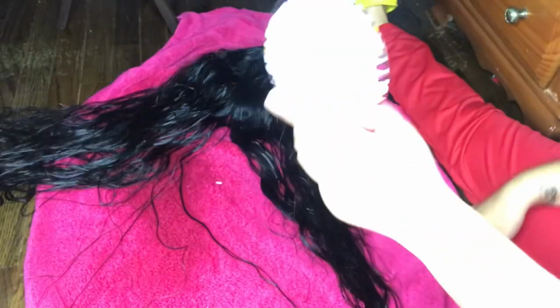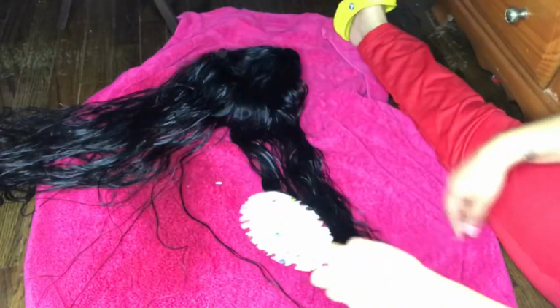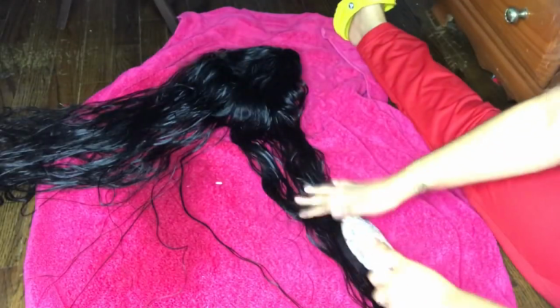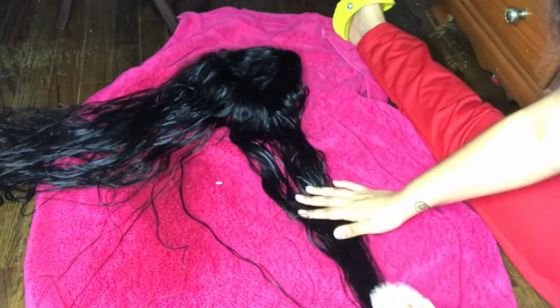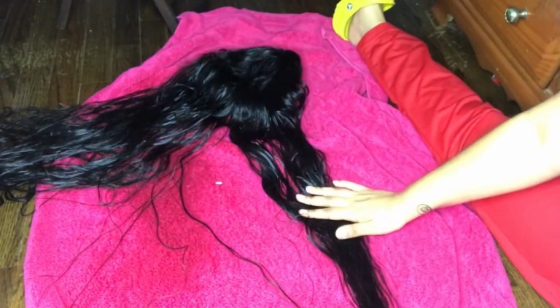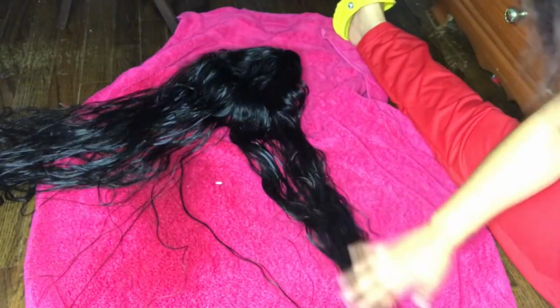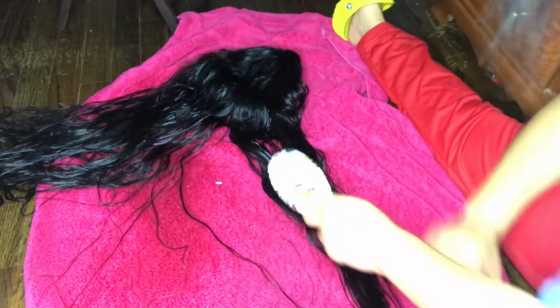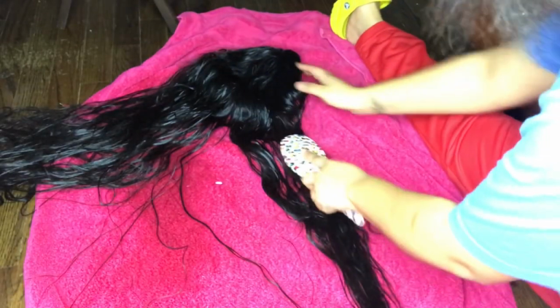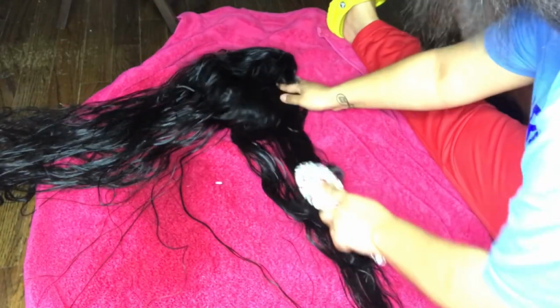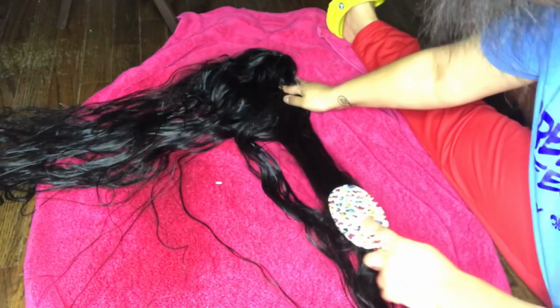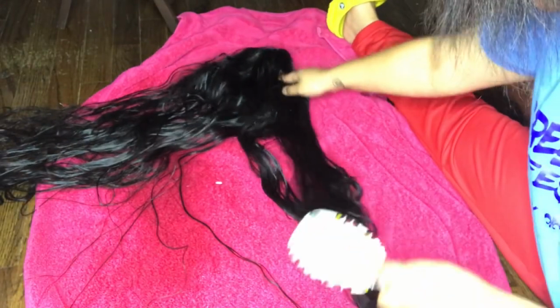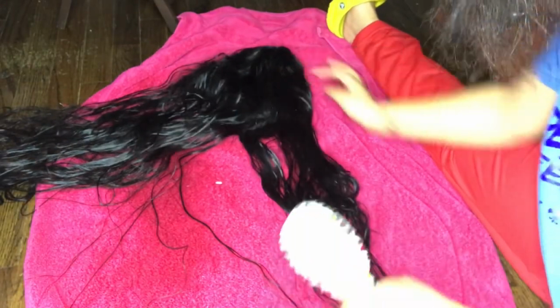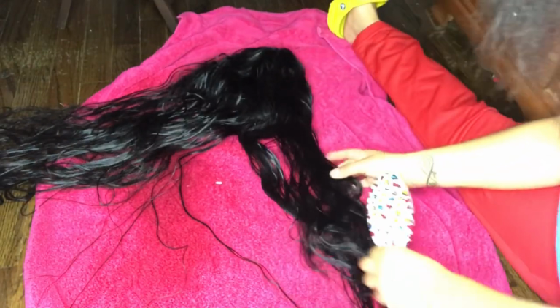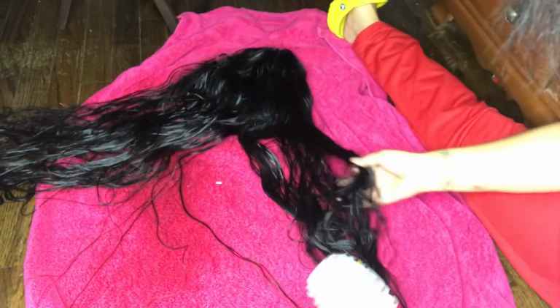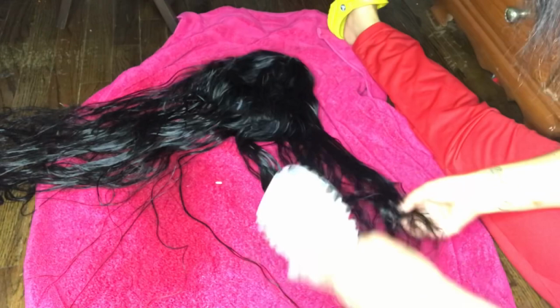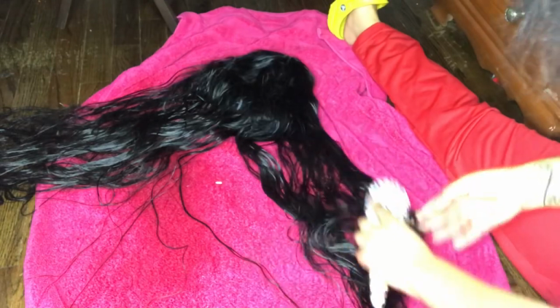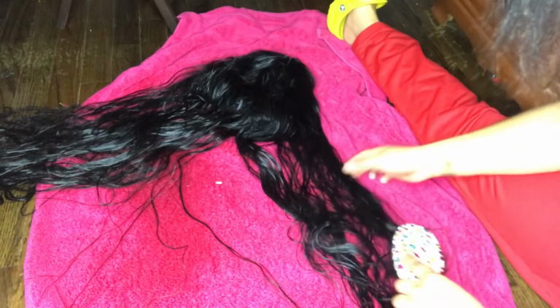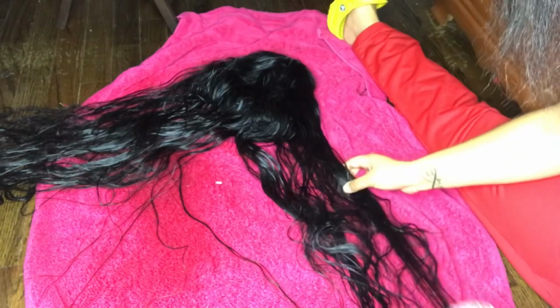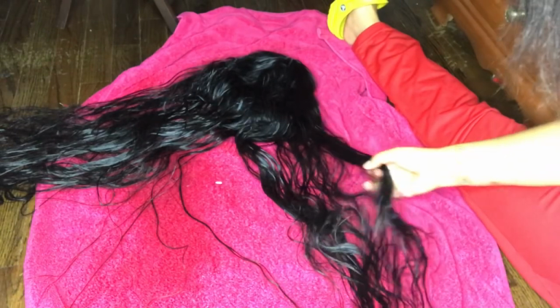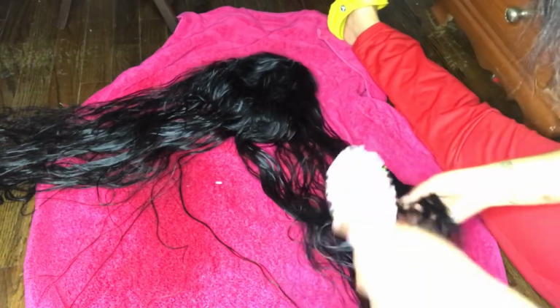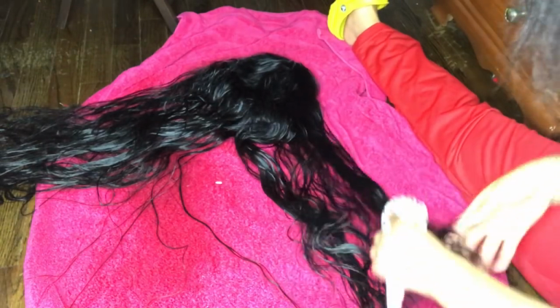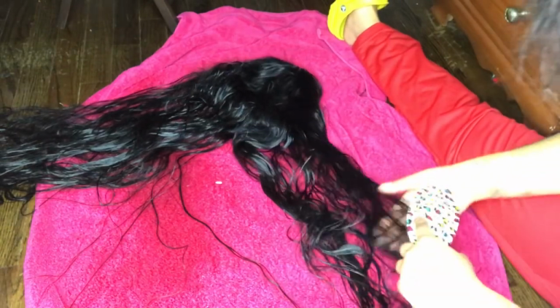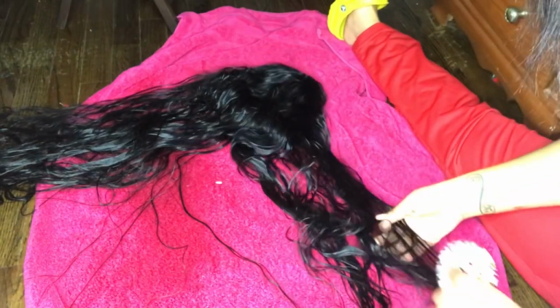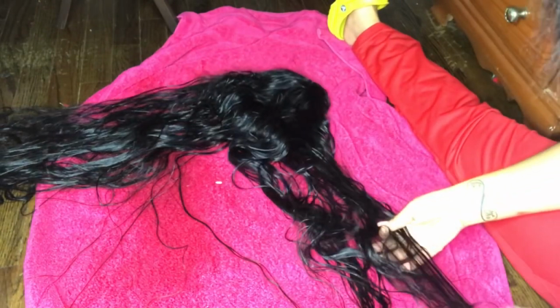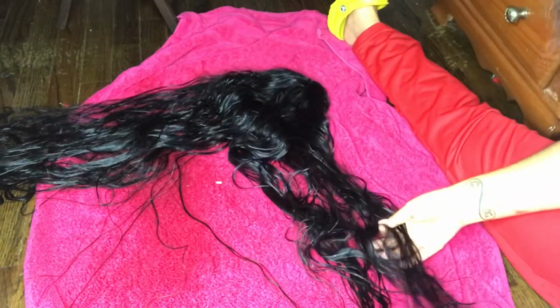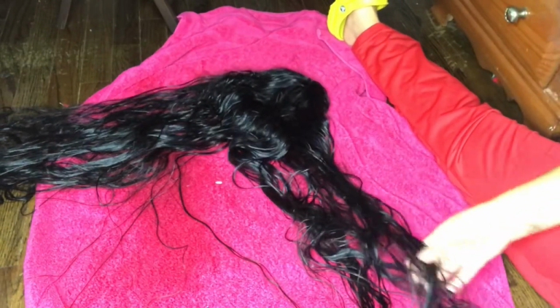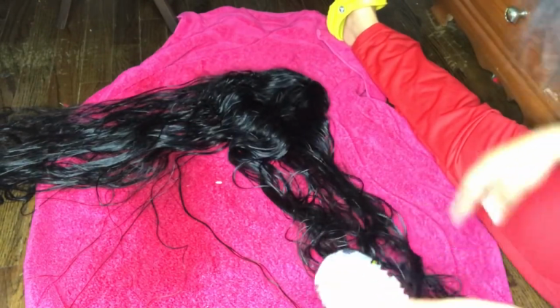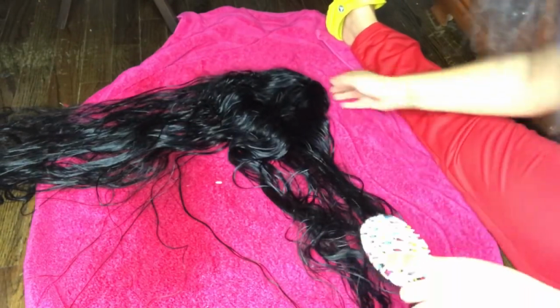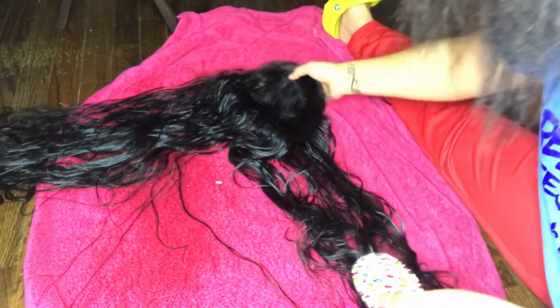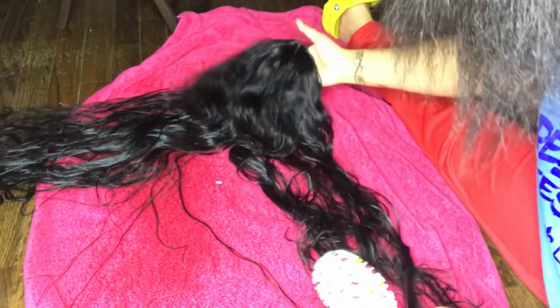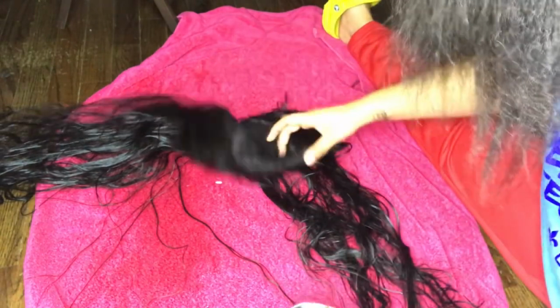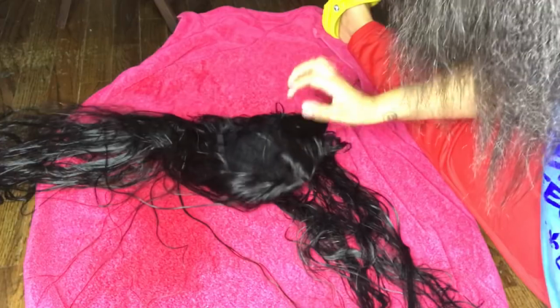Before I apply heat from the blow dryer, what I did was towel dry the wig first, and I'm going to detangle it to make sure all the knots and kinks are out.